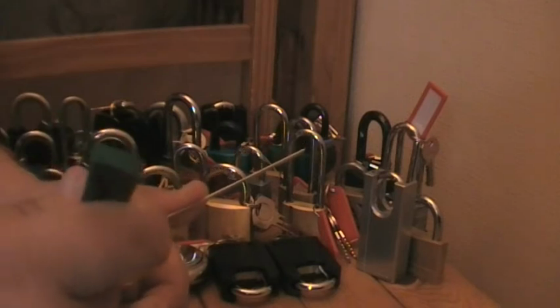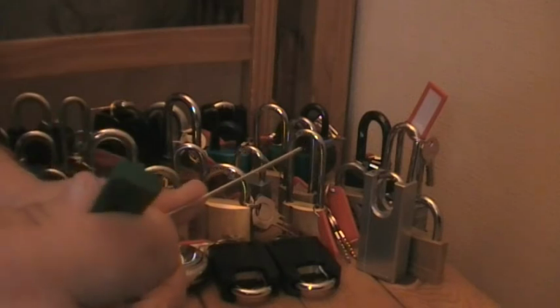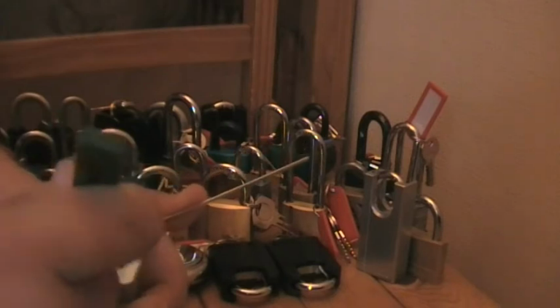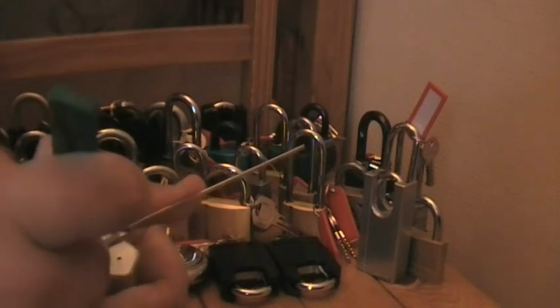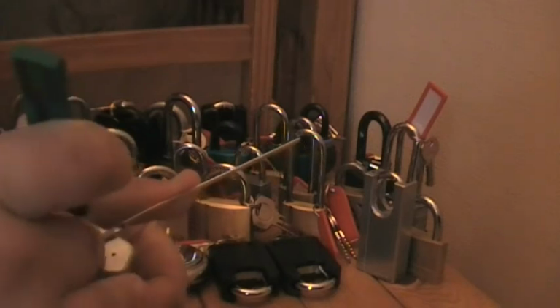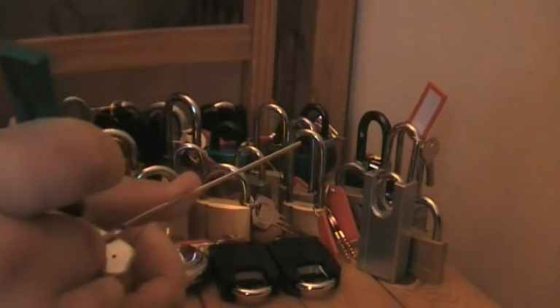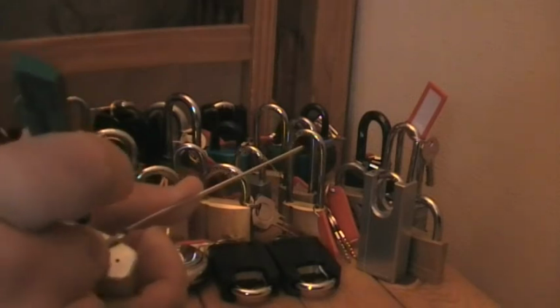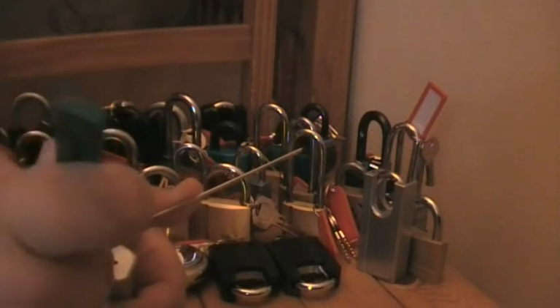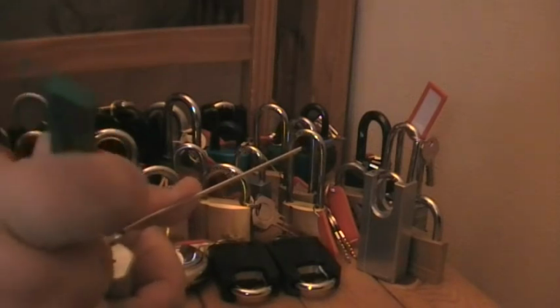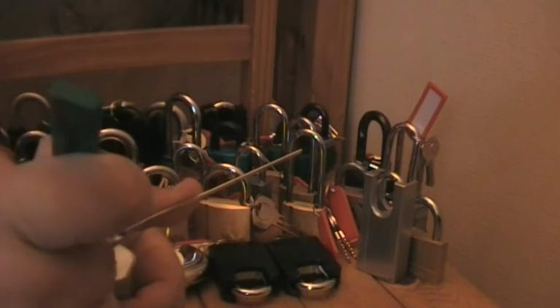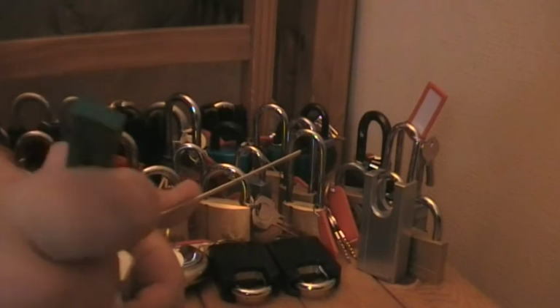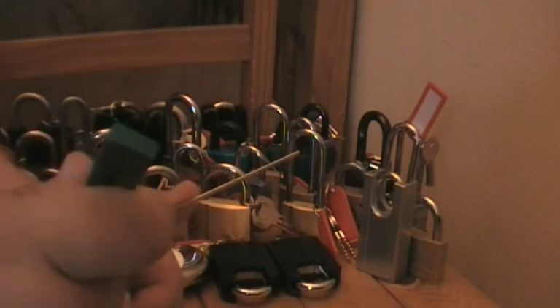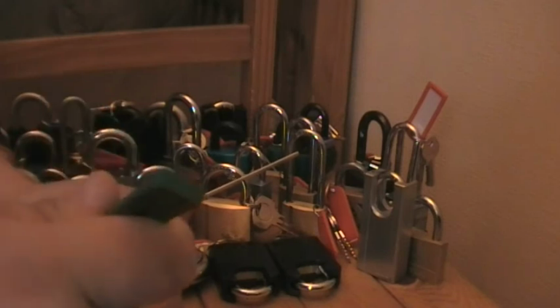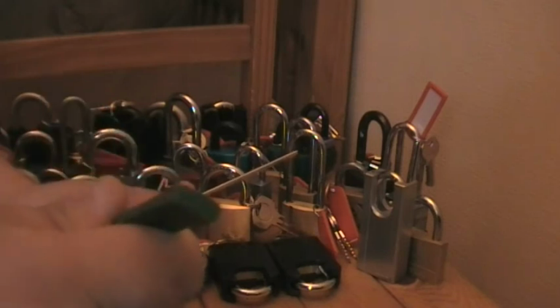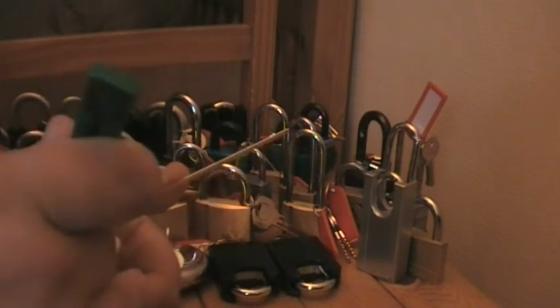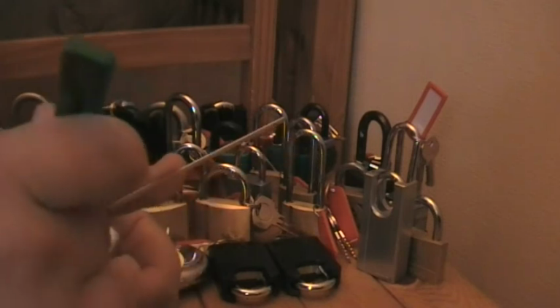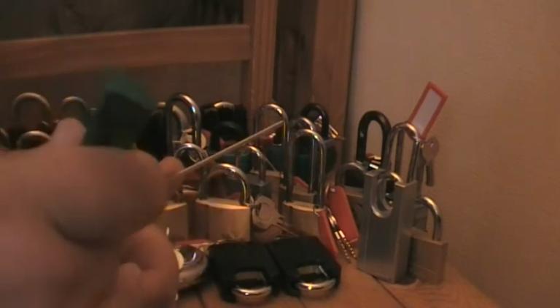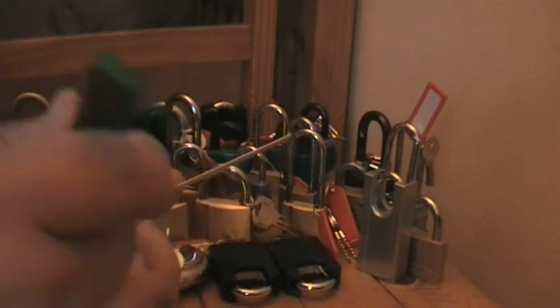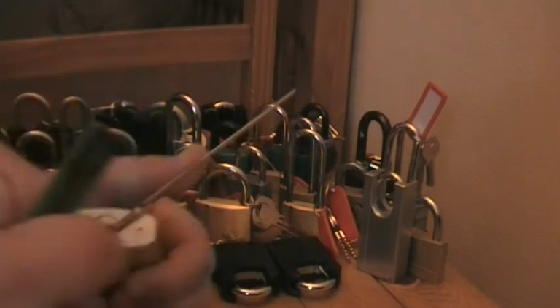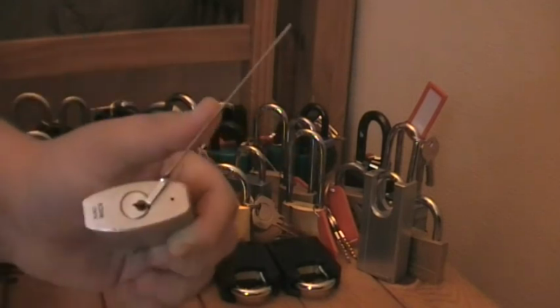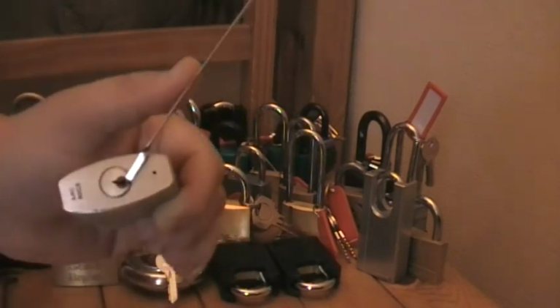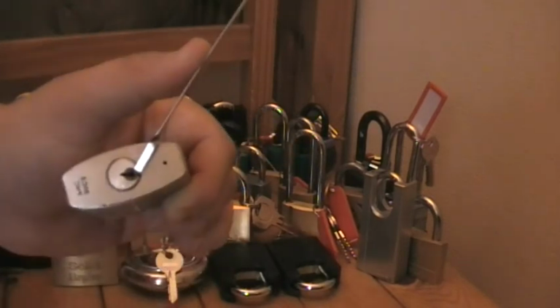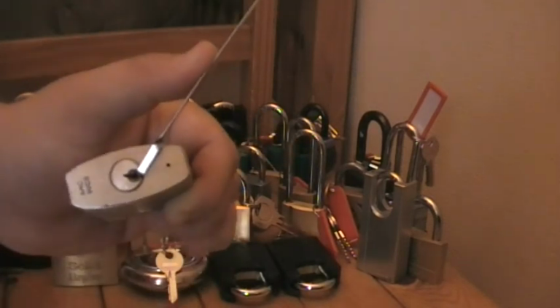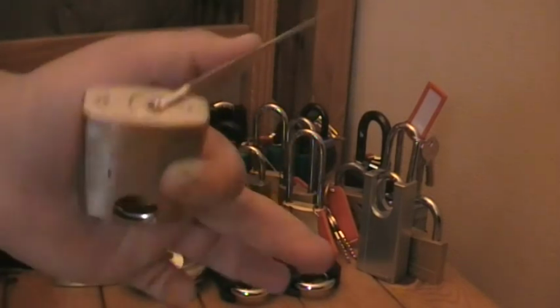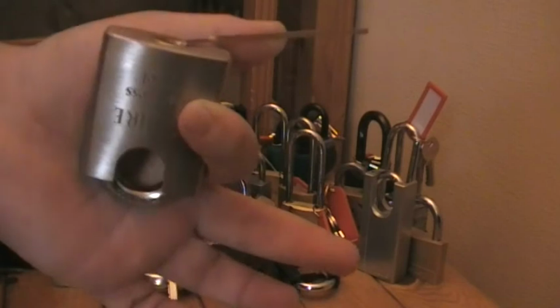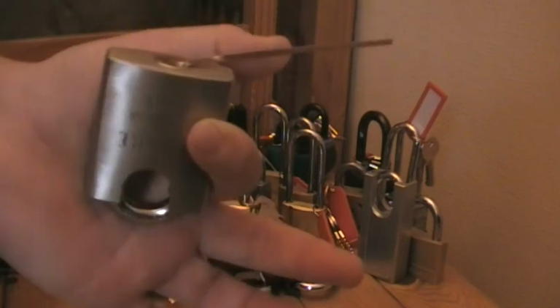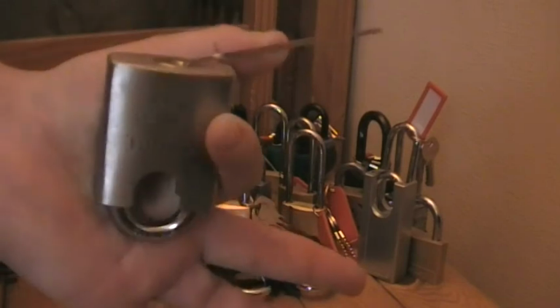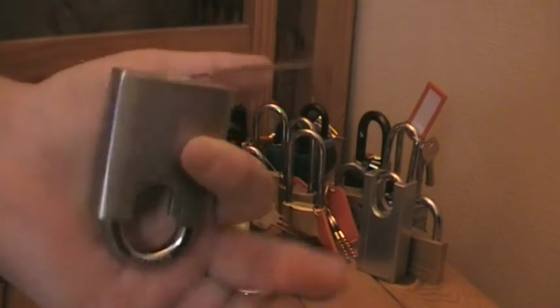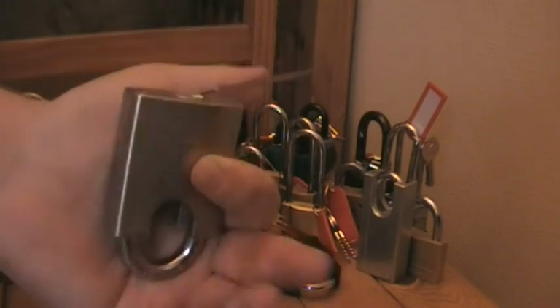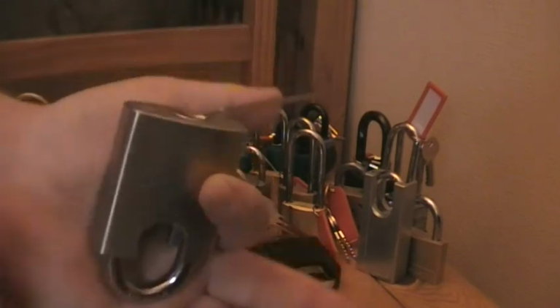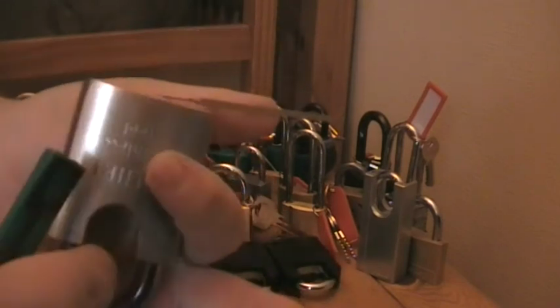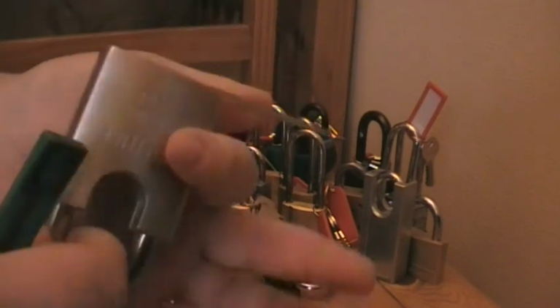Alright guys, I'm going to pick it open for you. Alright, that's it open.